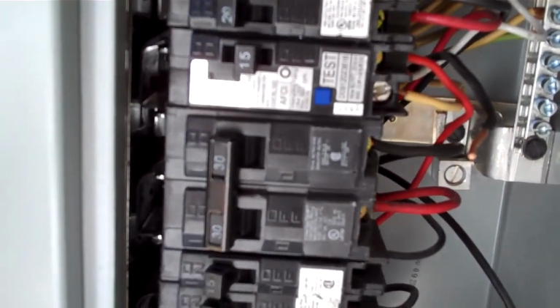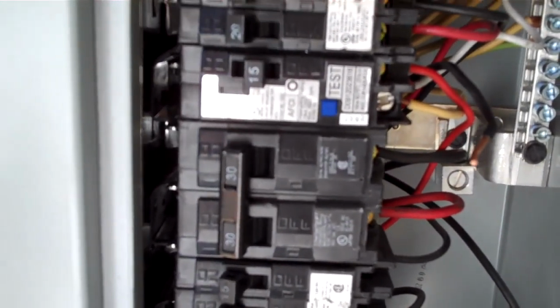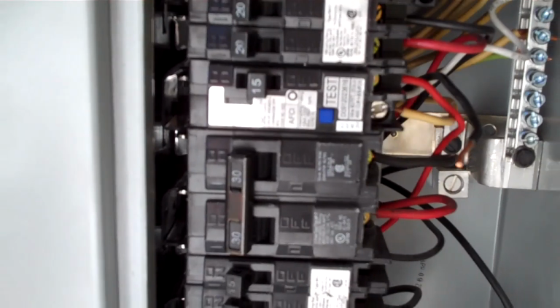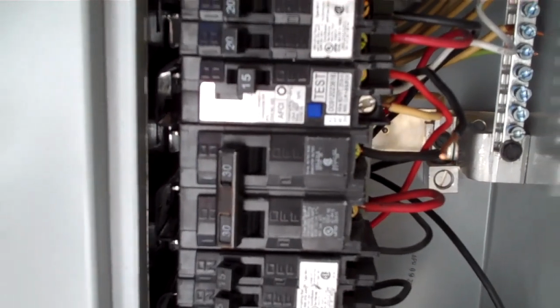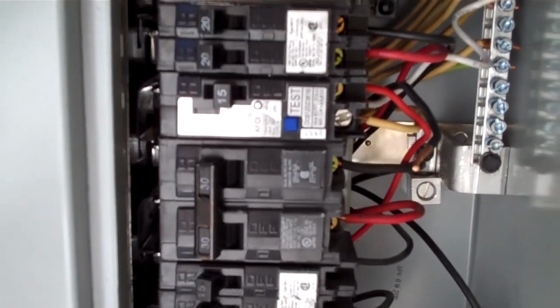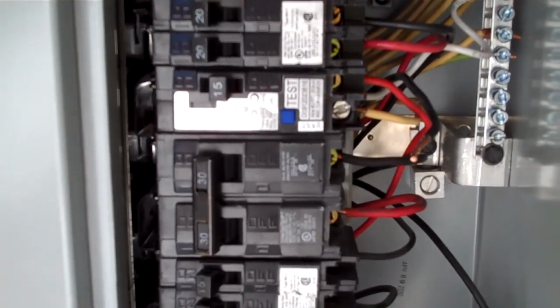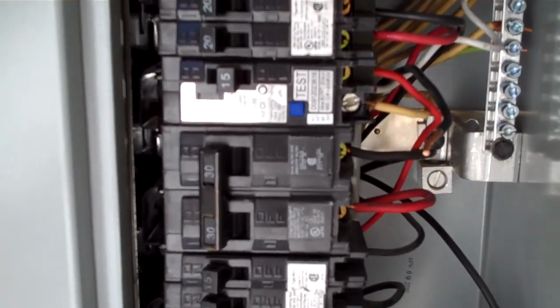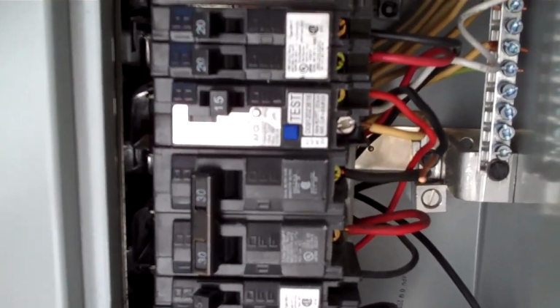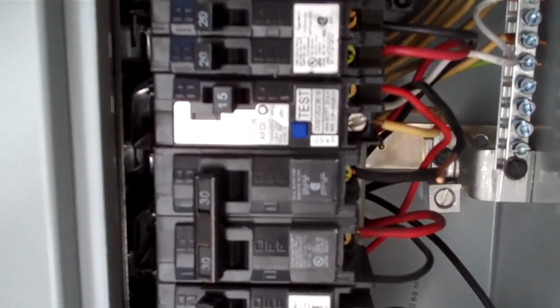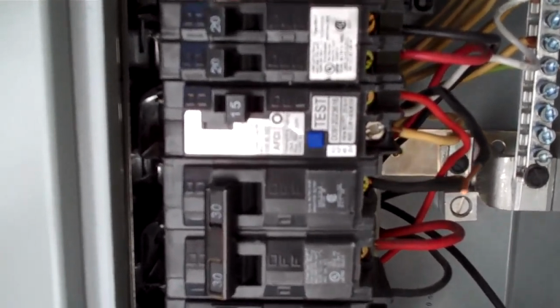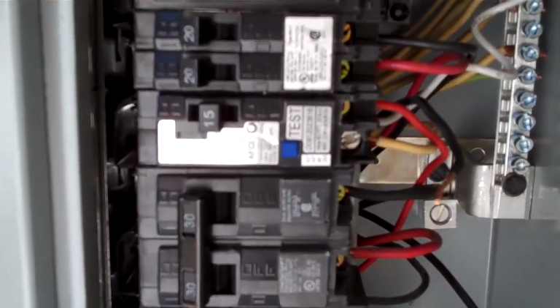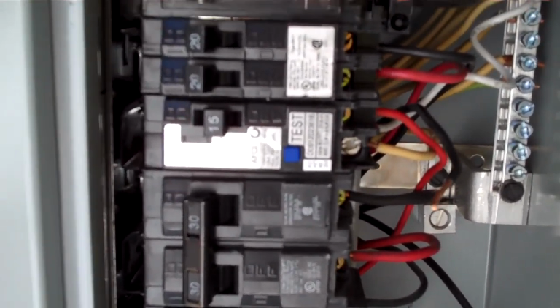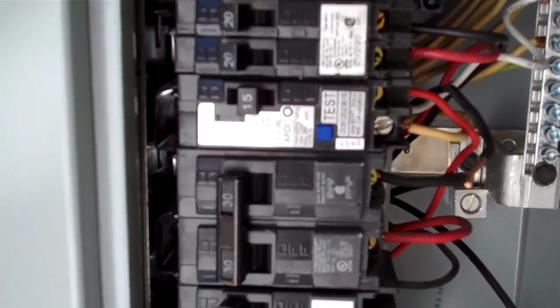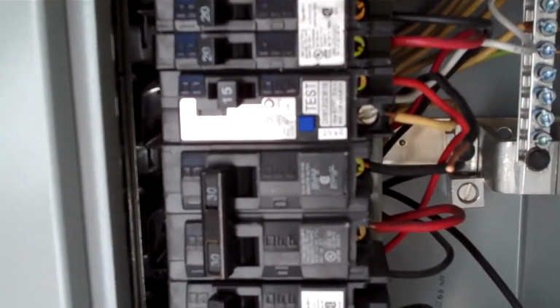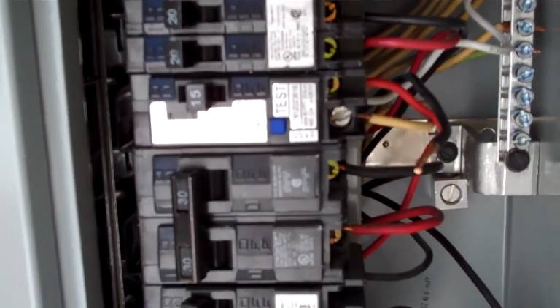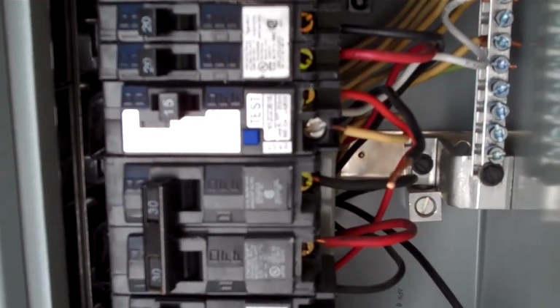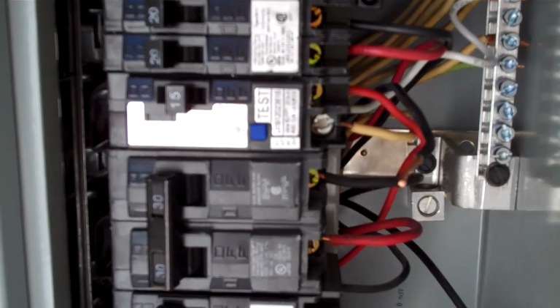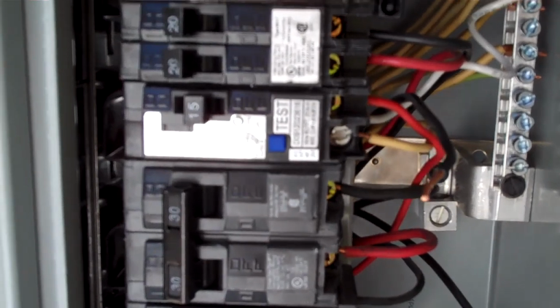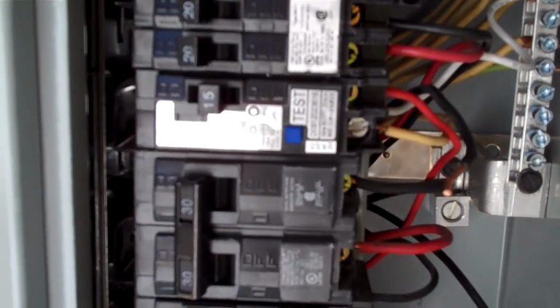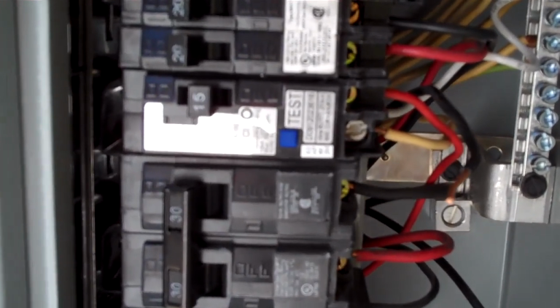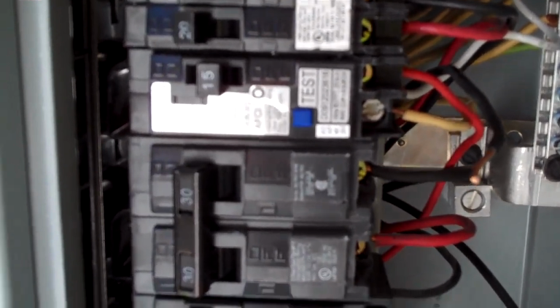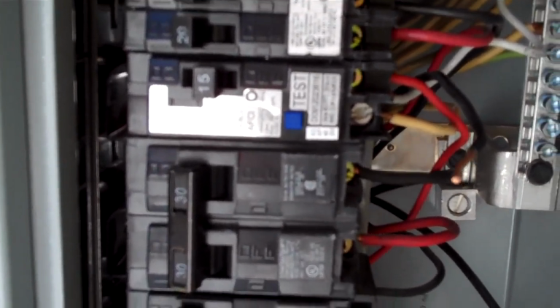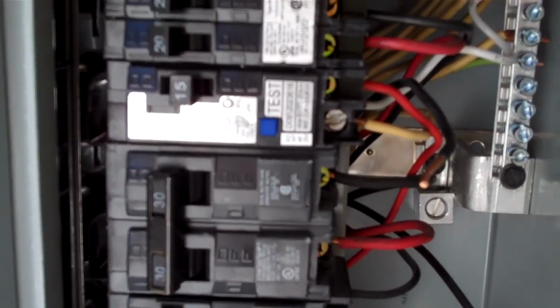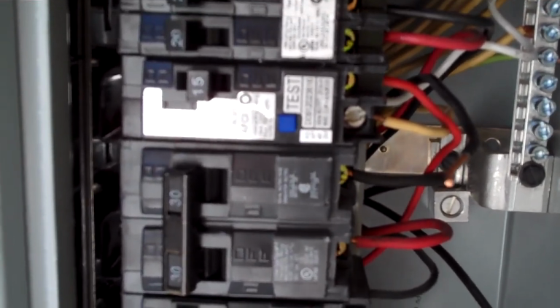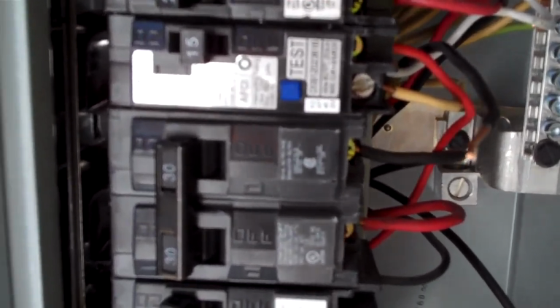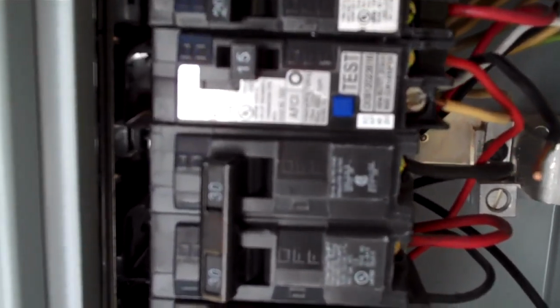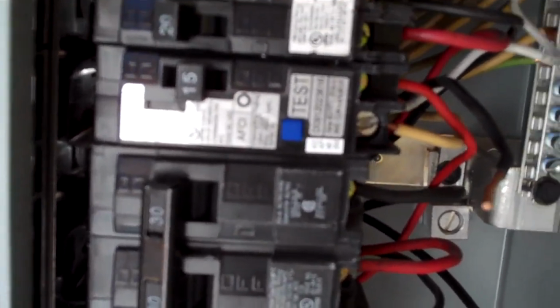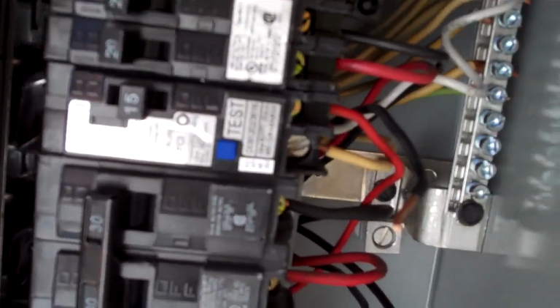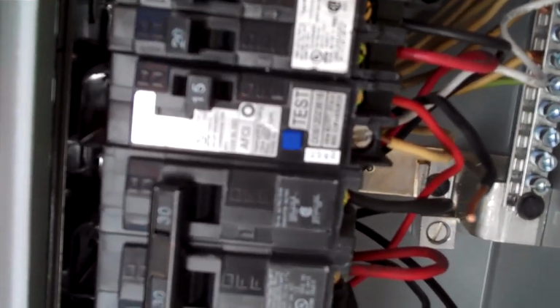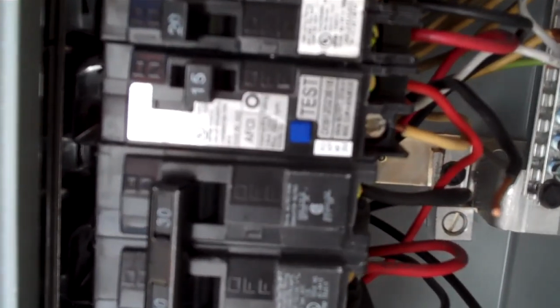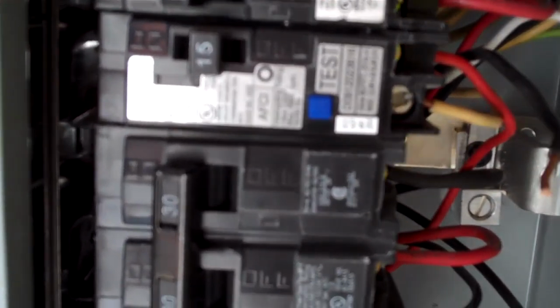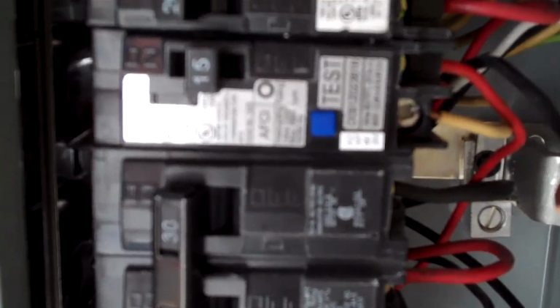So again, this is either picking up an arc fault or a ground fault. I'll go ahead and remove the wire from the circuit breaker and then turn the breaker on to see what the fault code is.